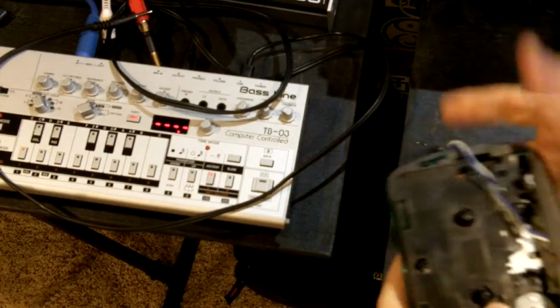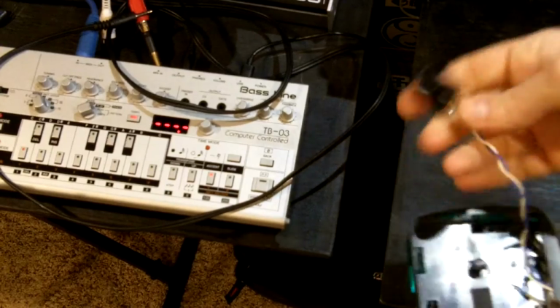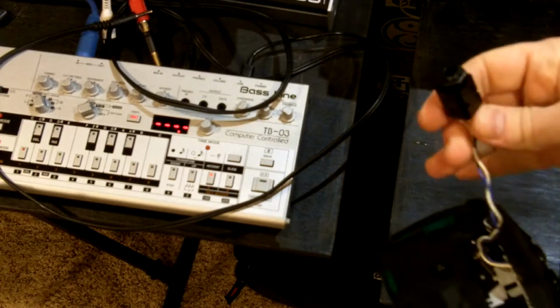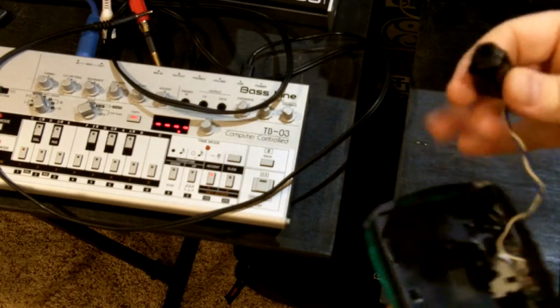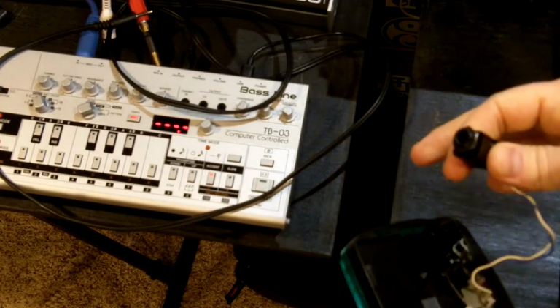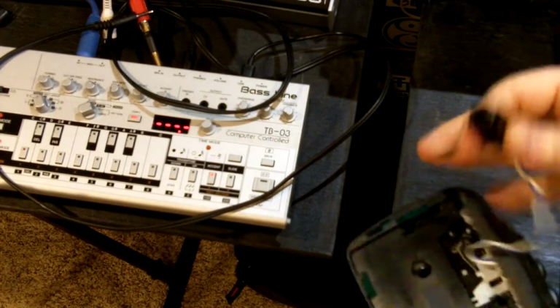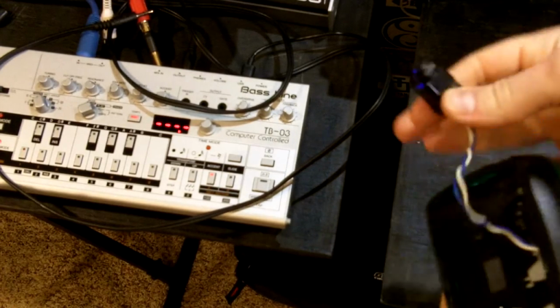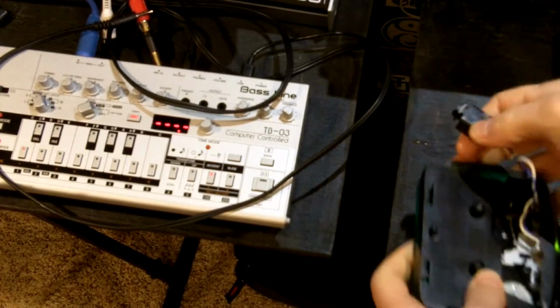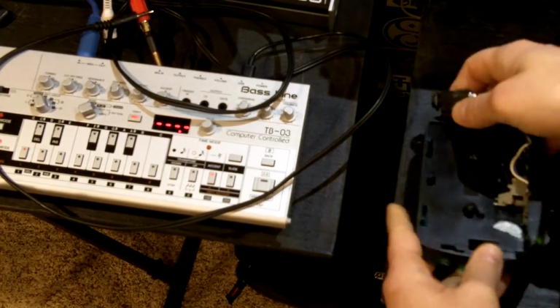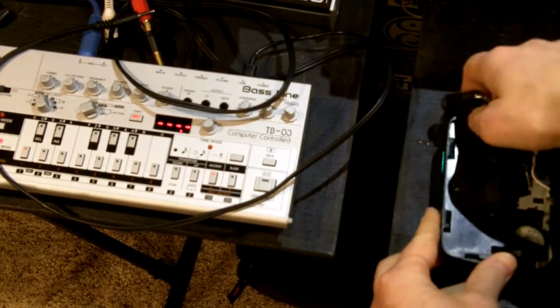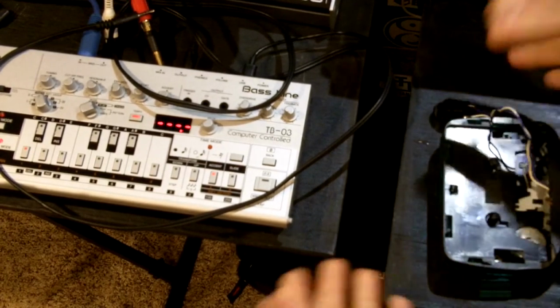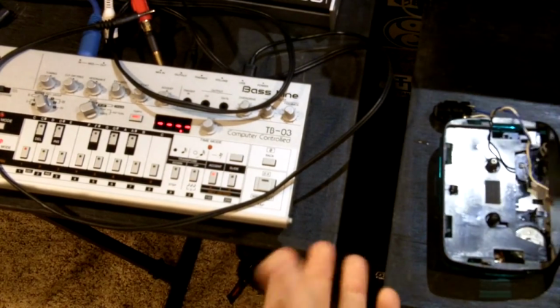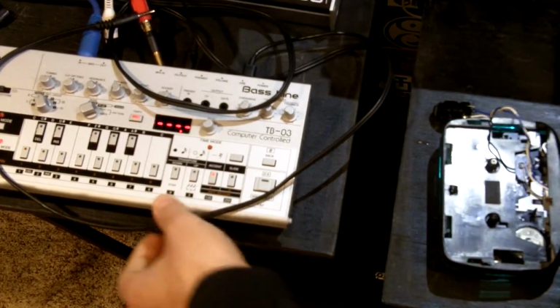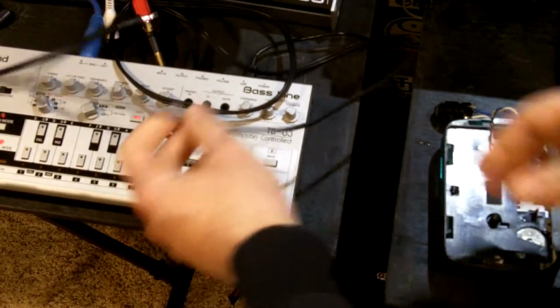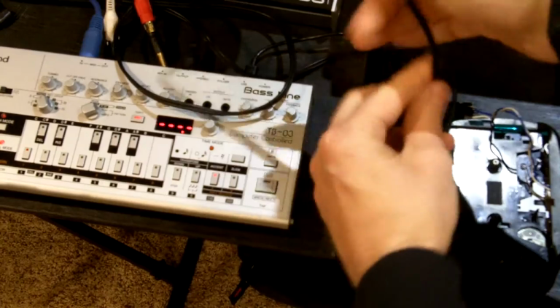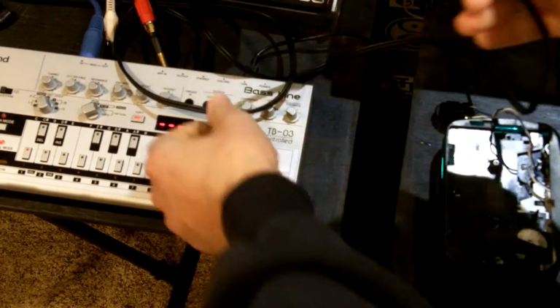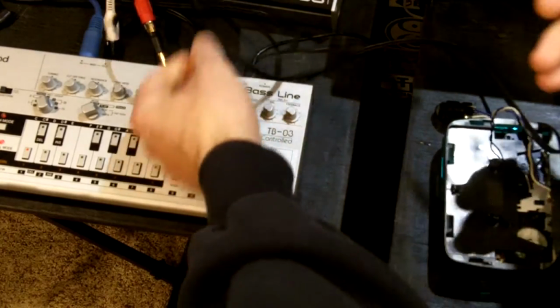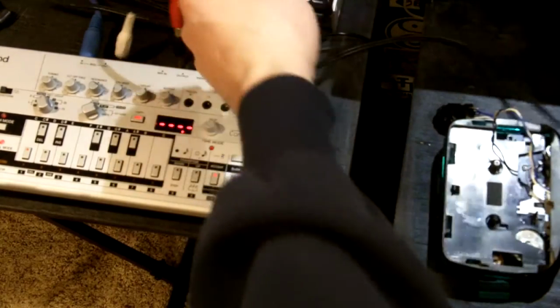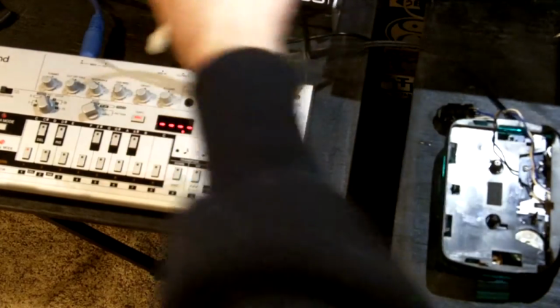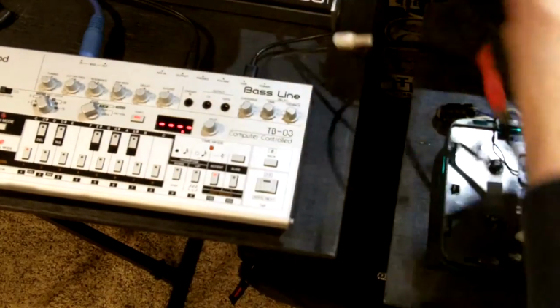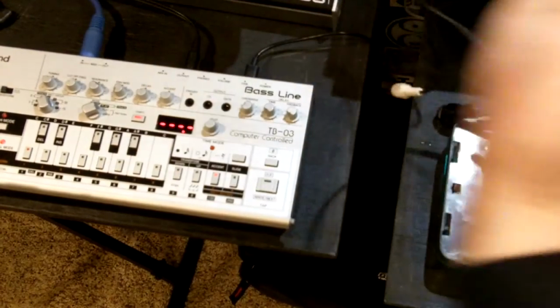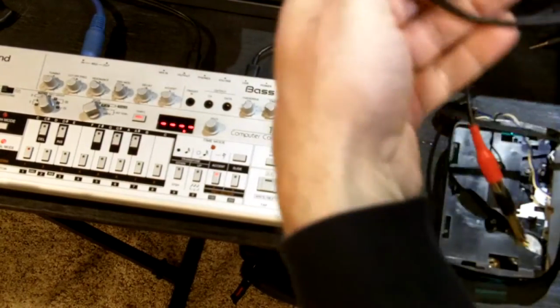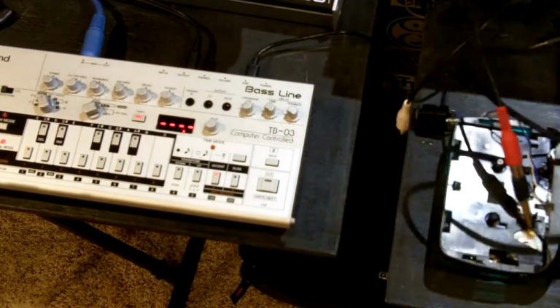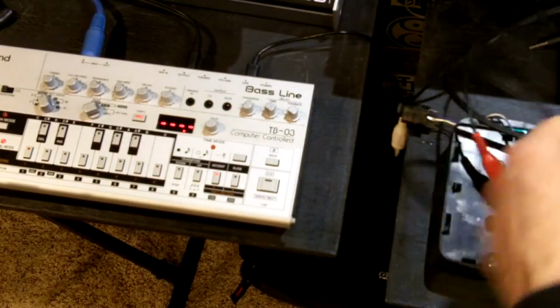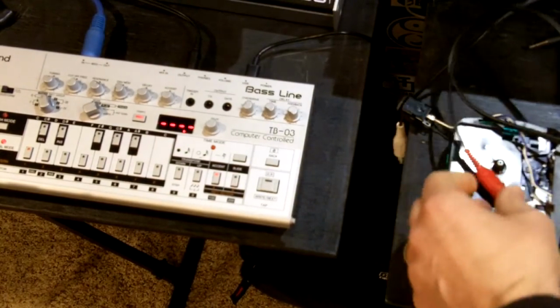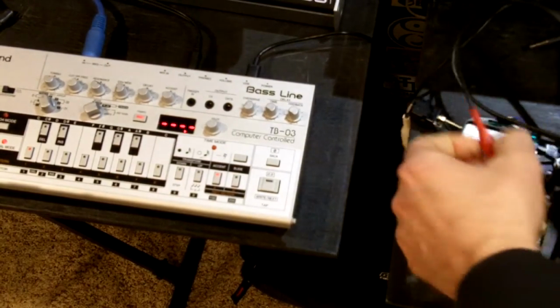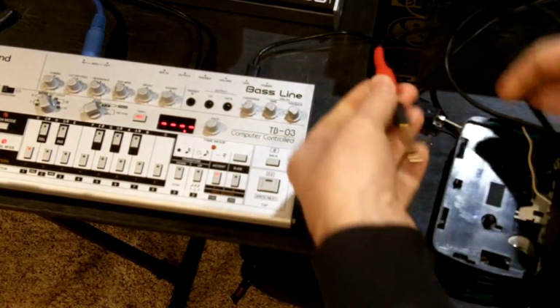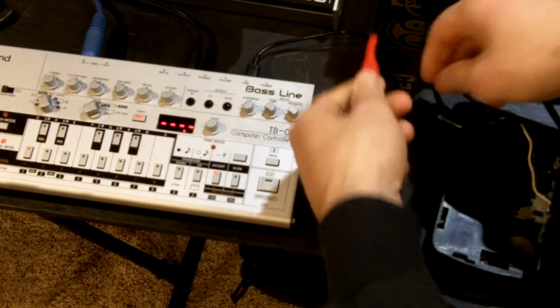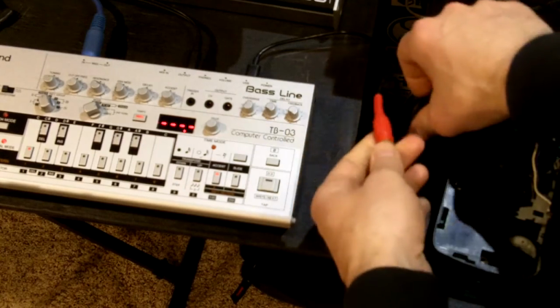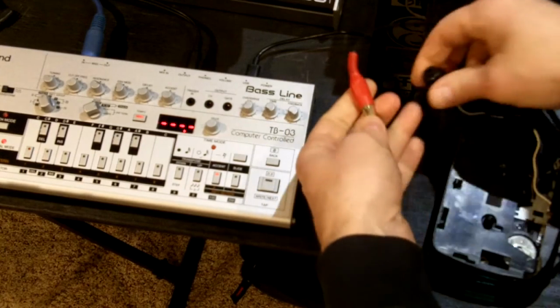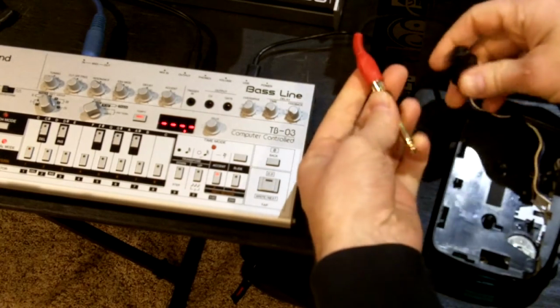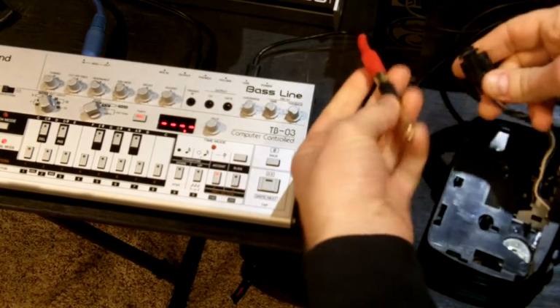Volume control here will give us some control over that, so let's take it inside and see how it sounds. Now we have our tape player distortion unit ready to go here. I'm going to run the Roland TB-03 bass through this bad boy because I like the way that sounds.